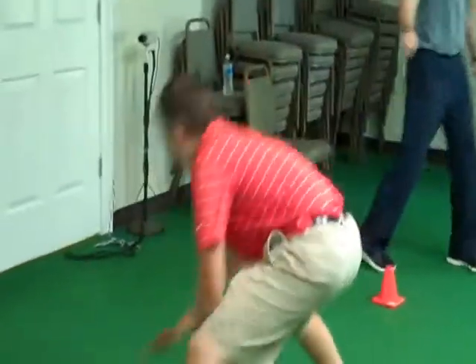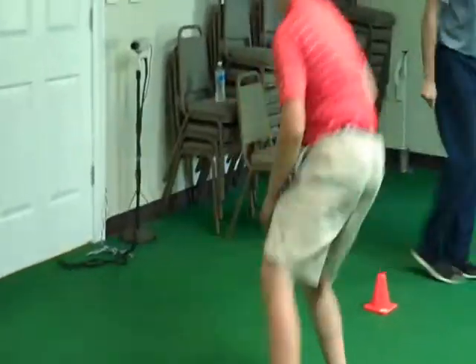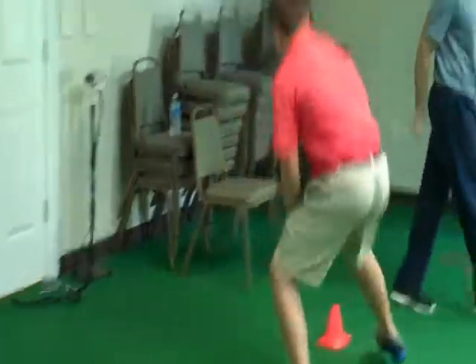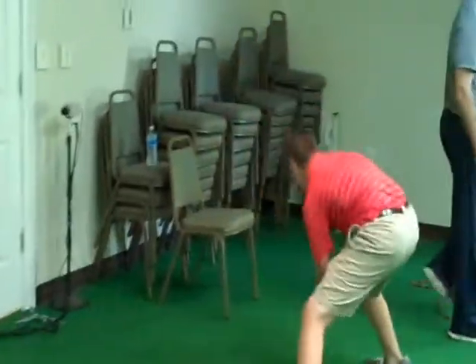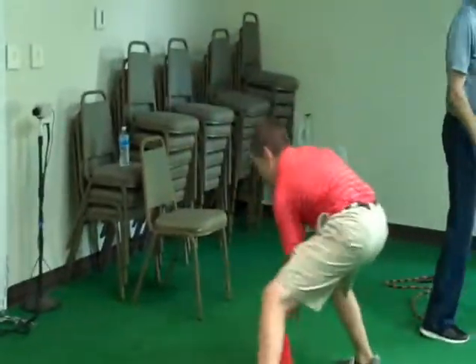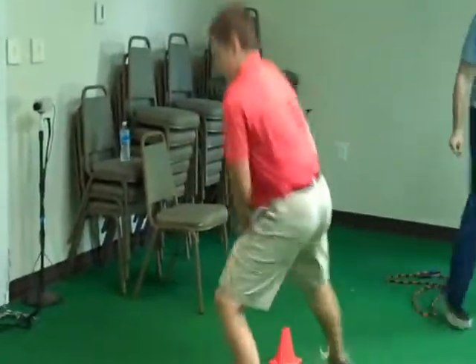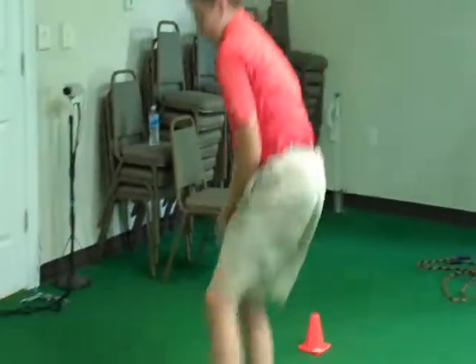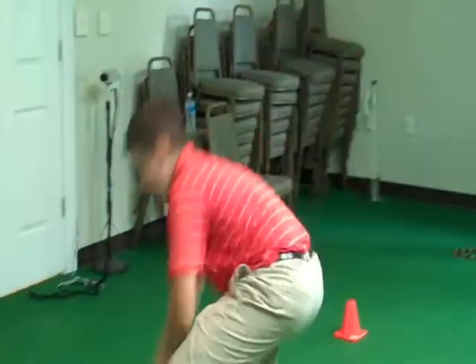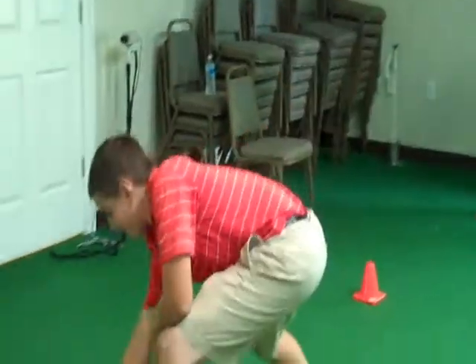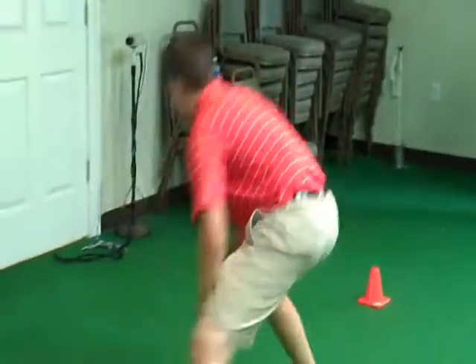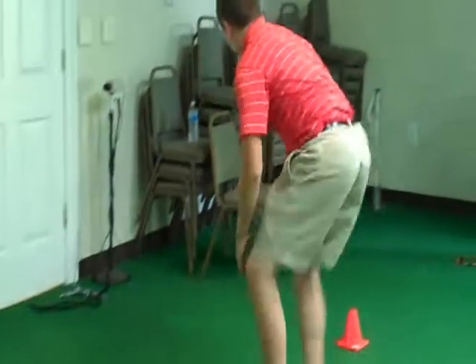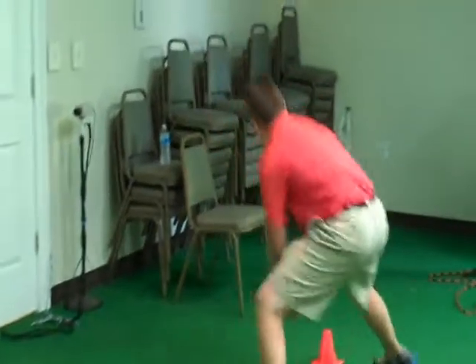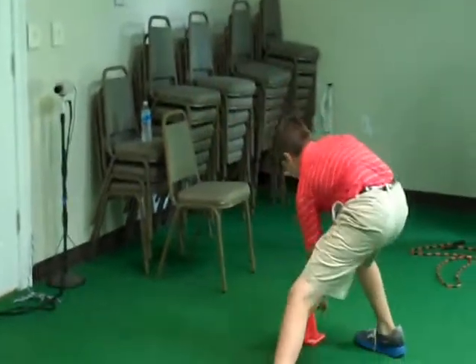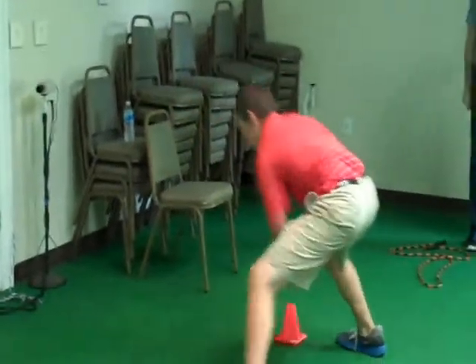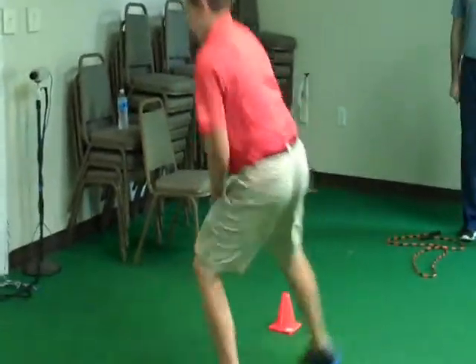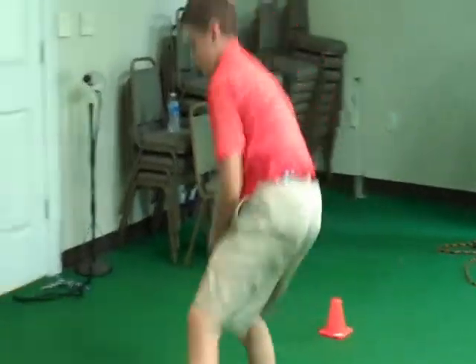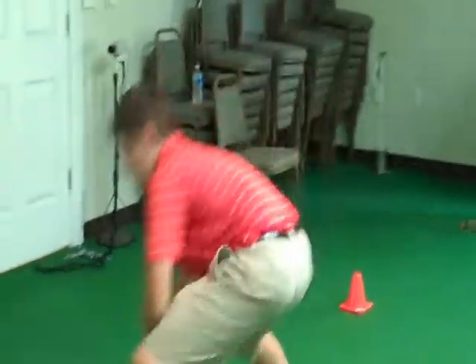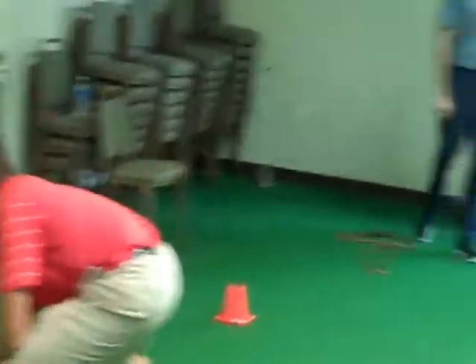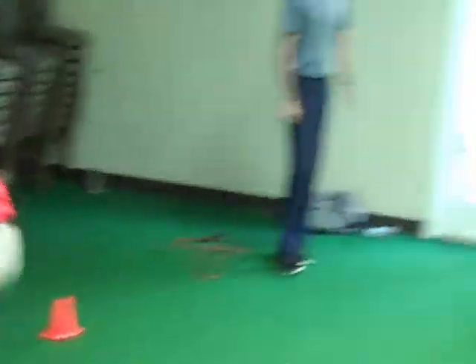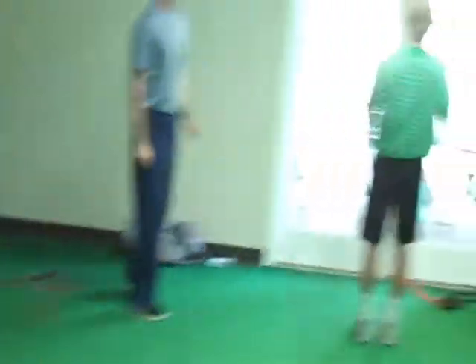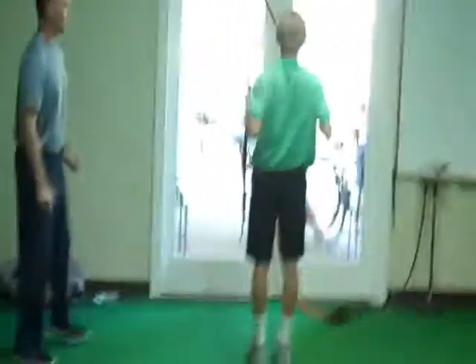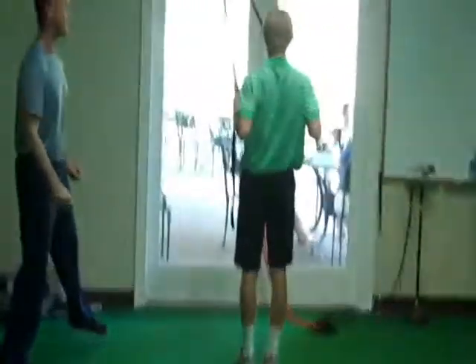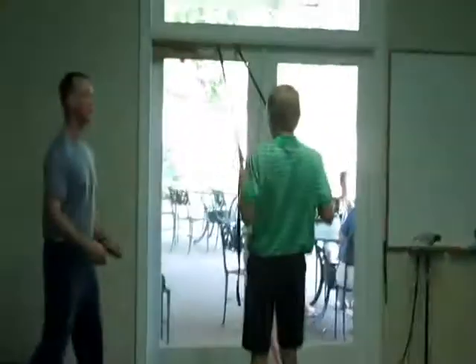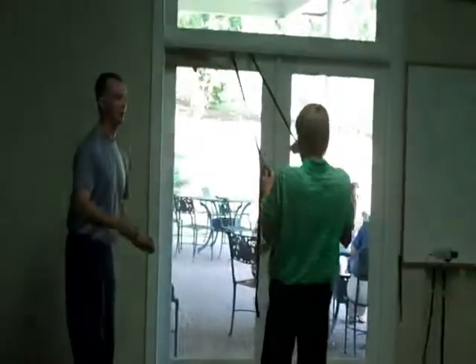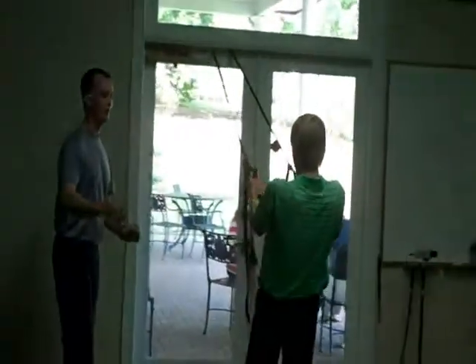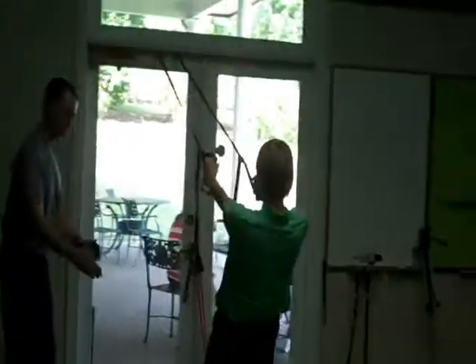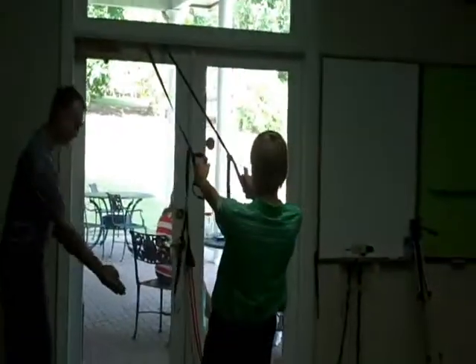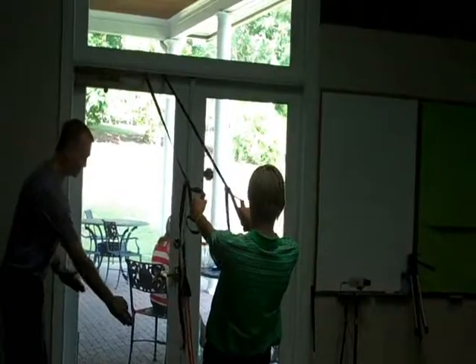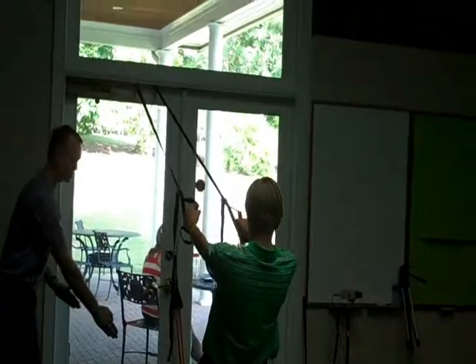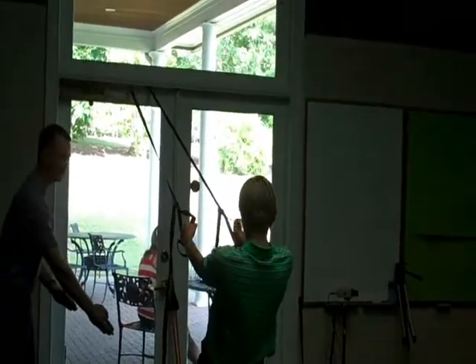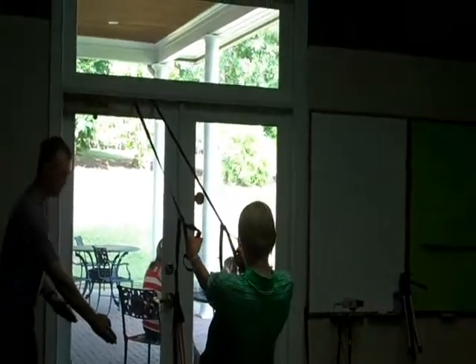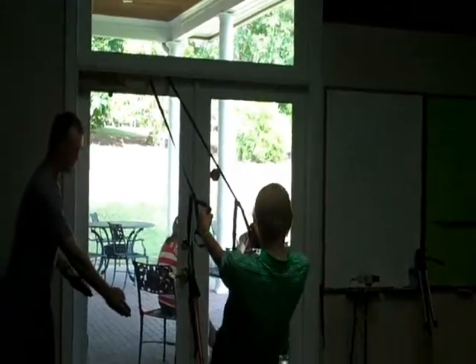Working on quick feet. You've got a good back position — you look very athletic. Luke, I'm going to ask you to challenge yourself a little bit. I'm going to have you put your feet a little further forward.